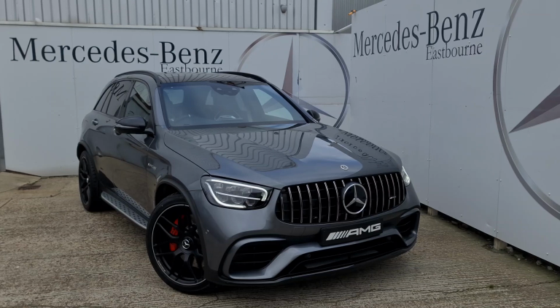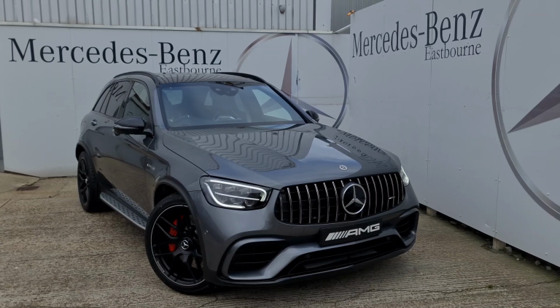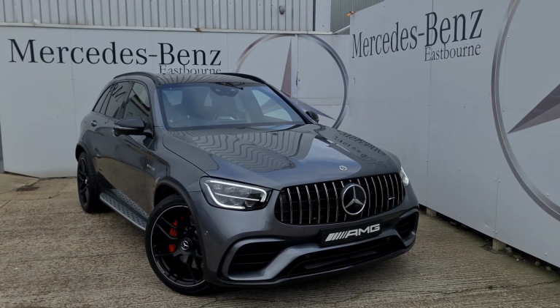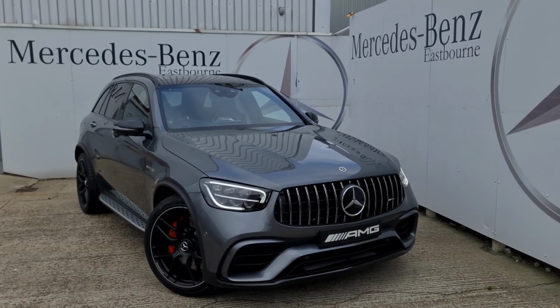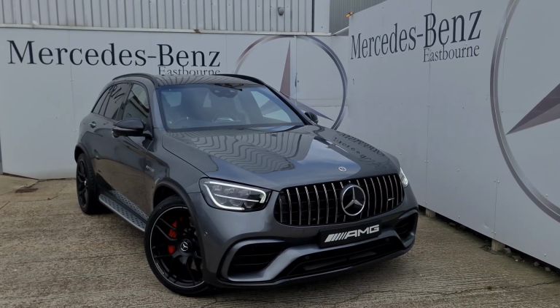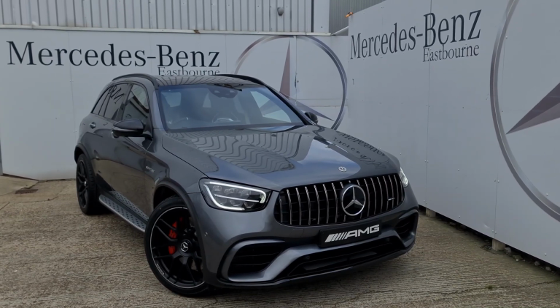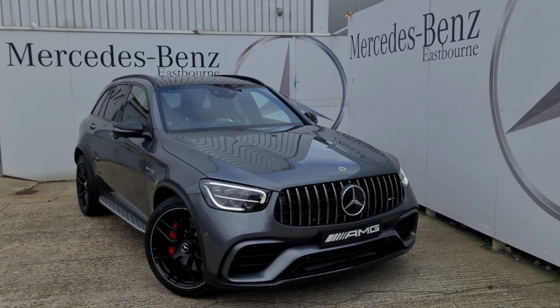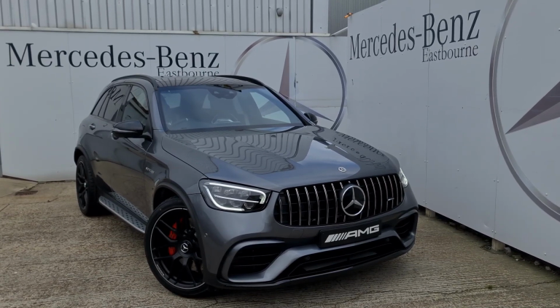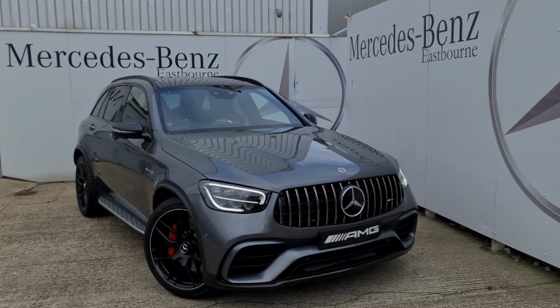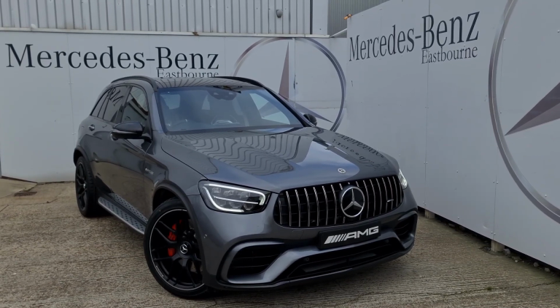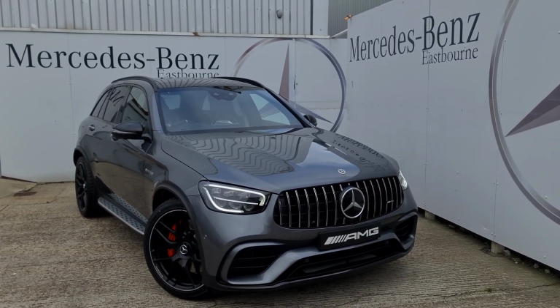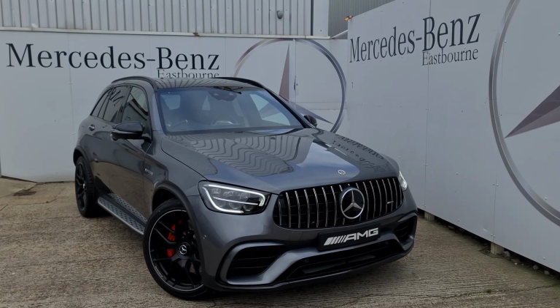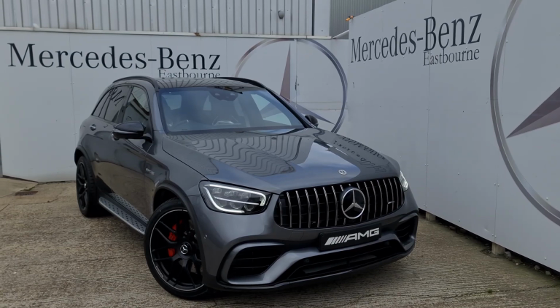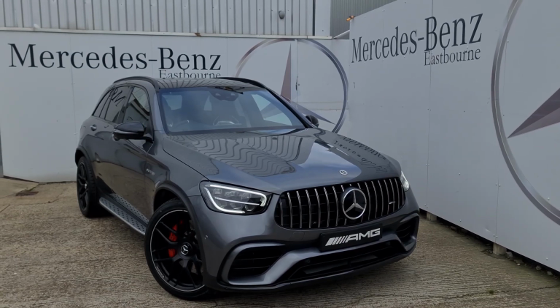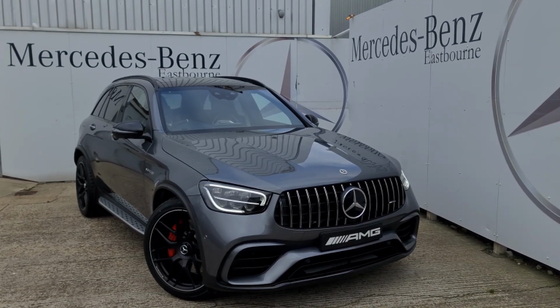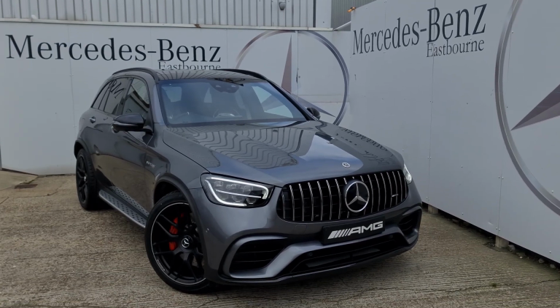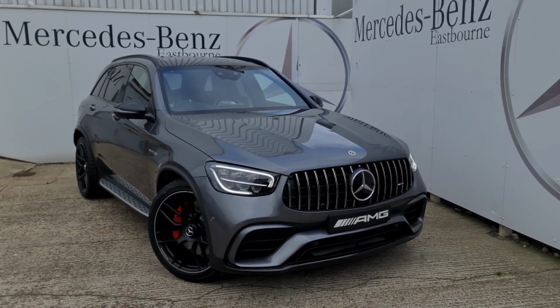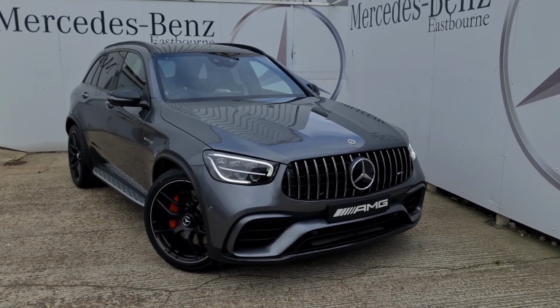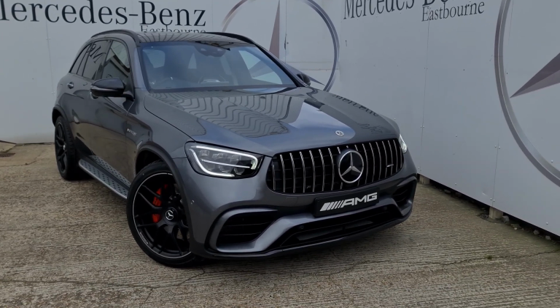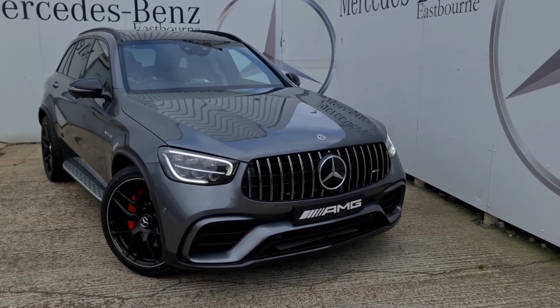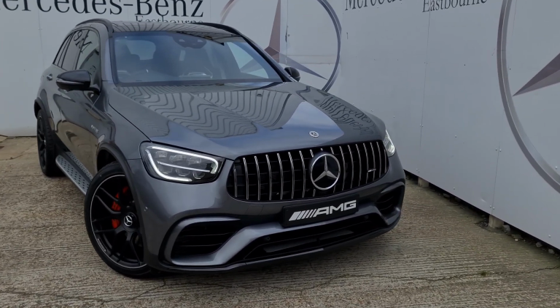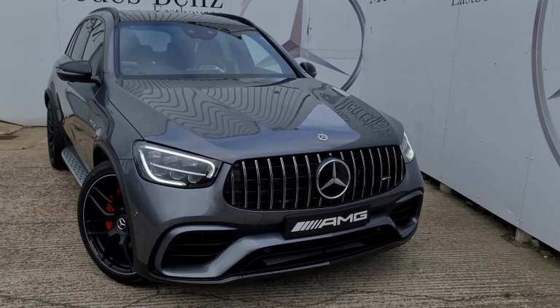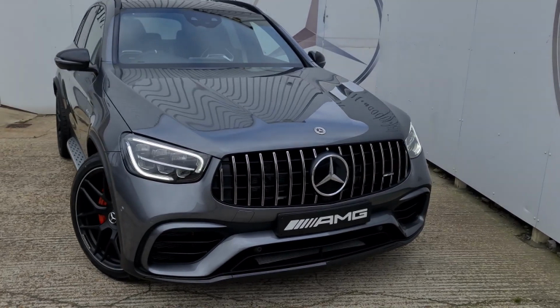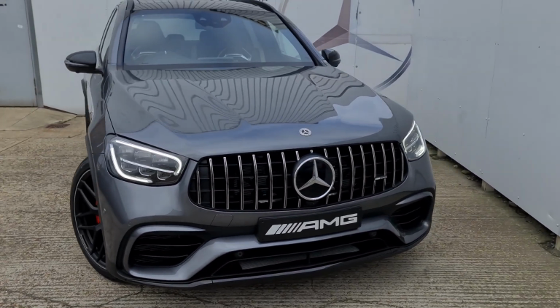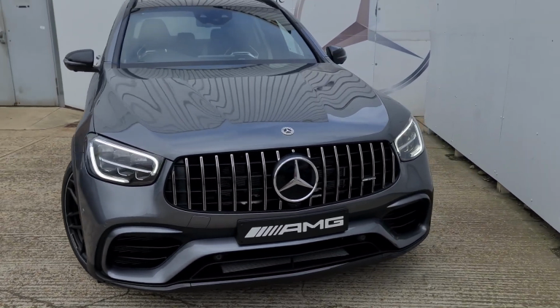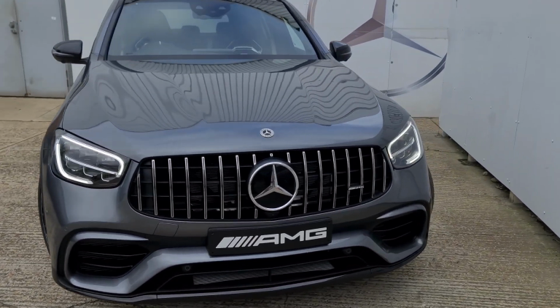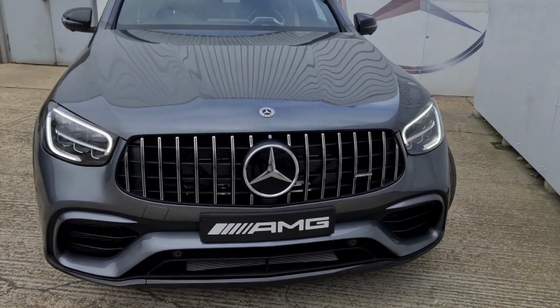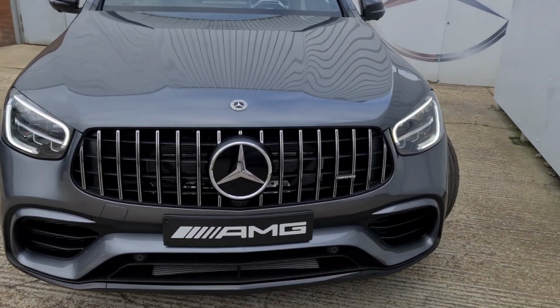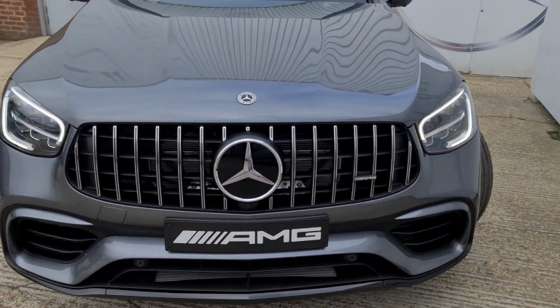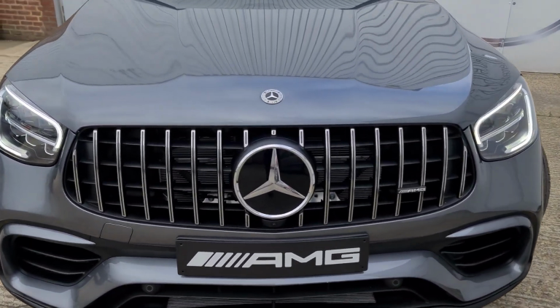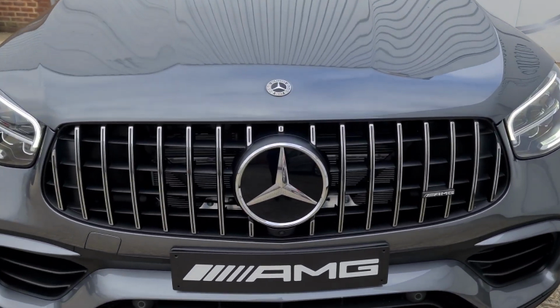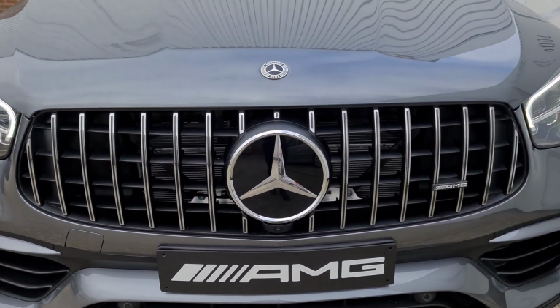Hello, it's Lucas from Mercedes-Benz of Eastbourne and today we have a wonderful GLC 63S Premium Plus to have a look around. As you can see from the front we have the Panamerica front grille as you see on all of our highest performance engines, with the lovely Mercedes-Benz star planted right in the middle there.